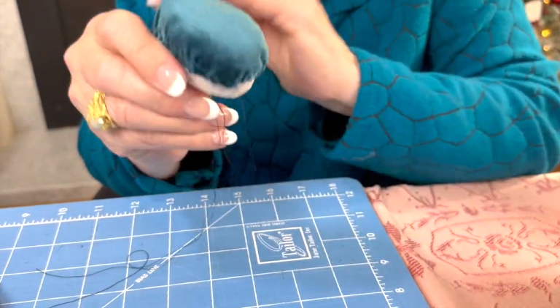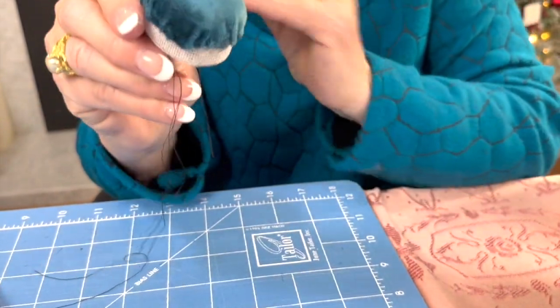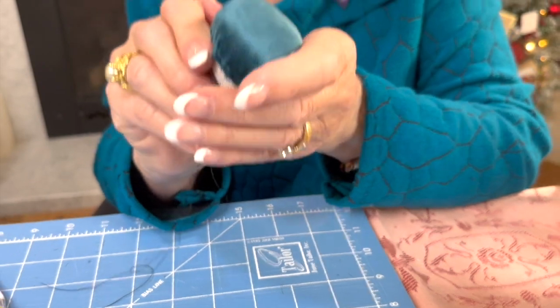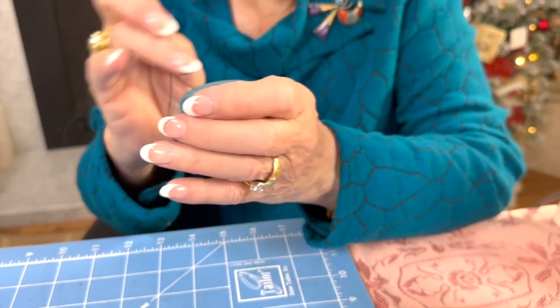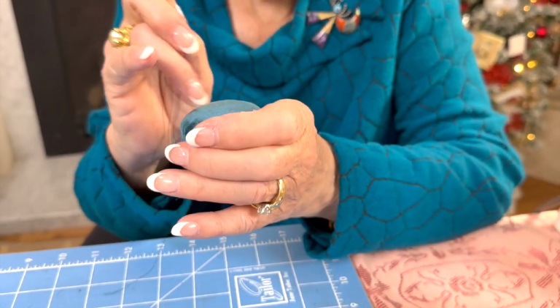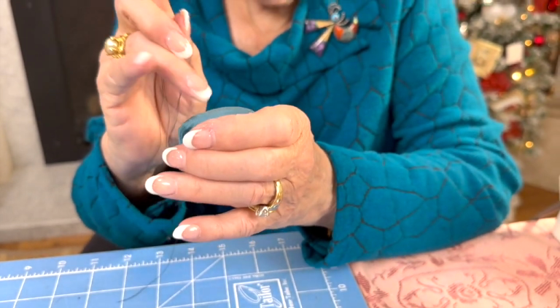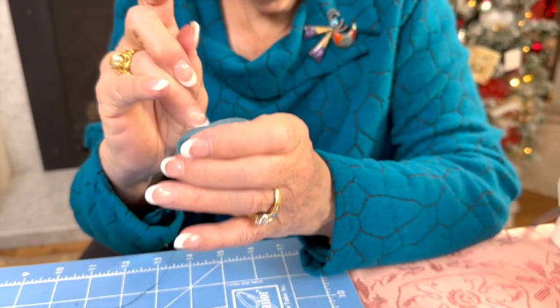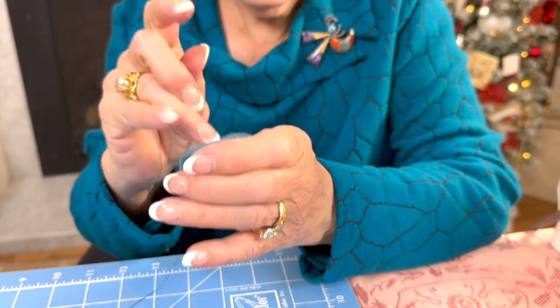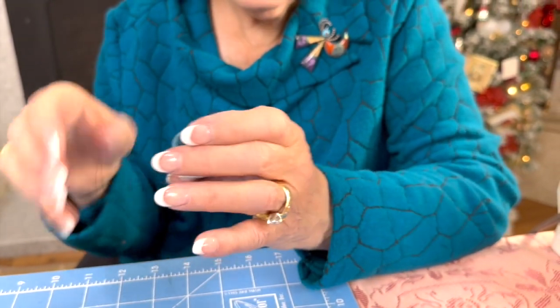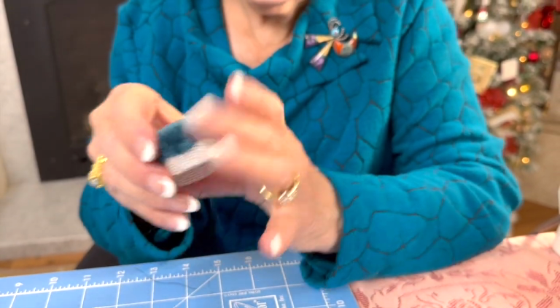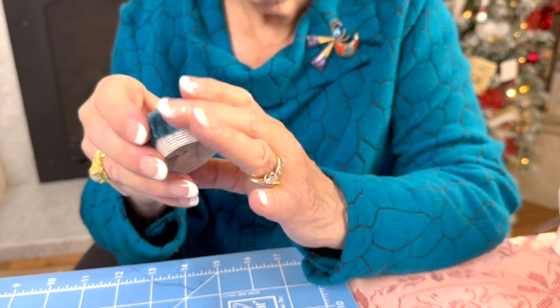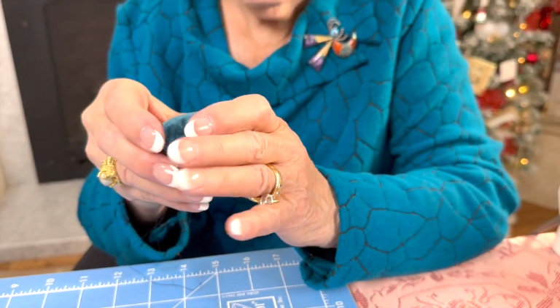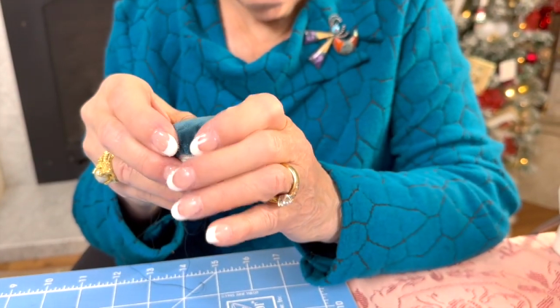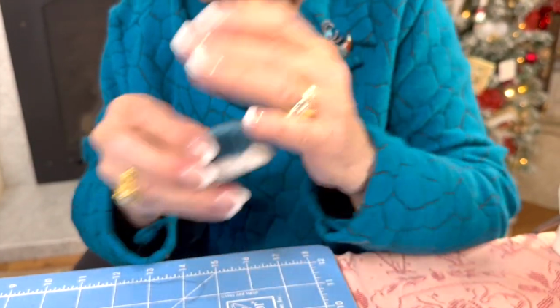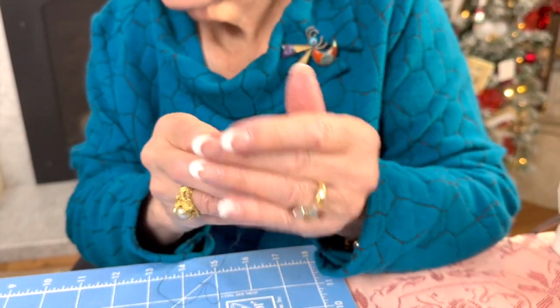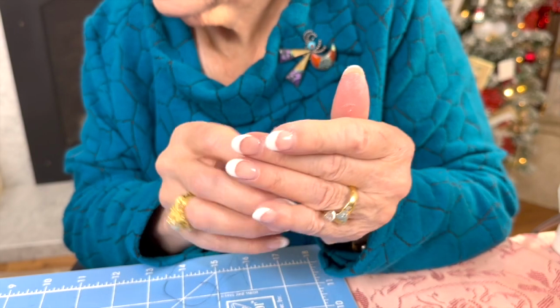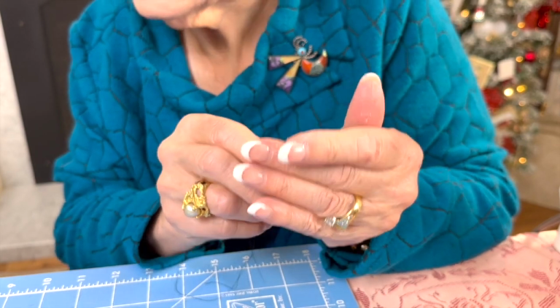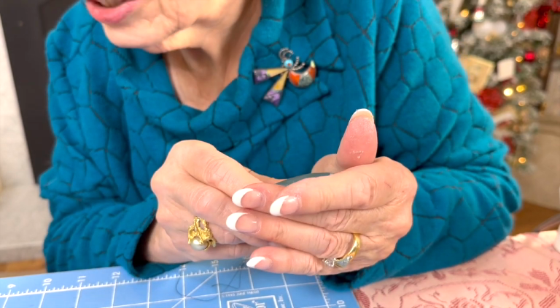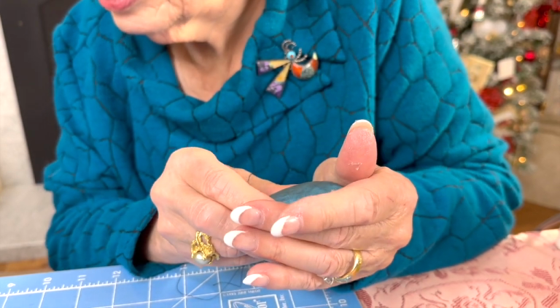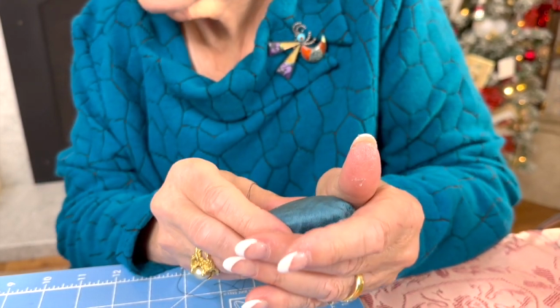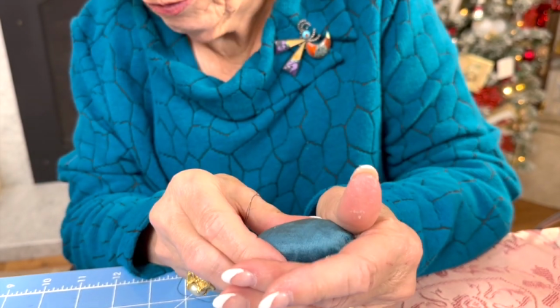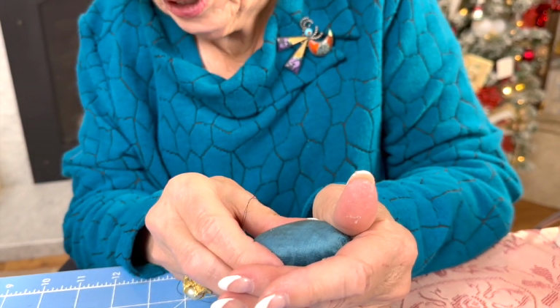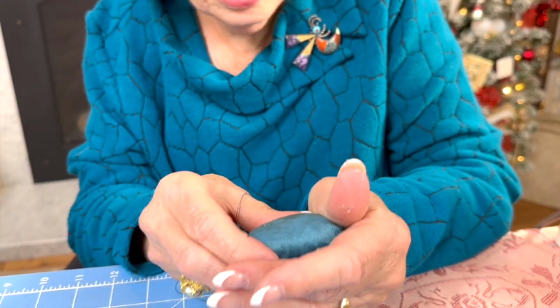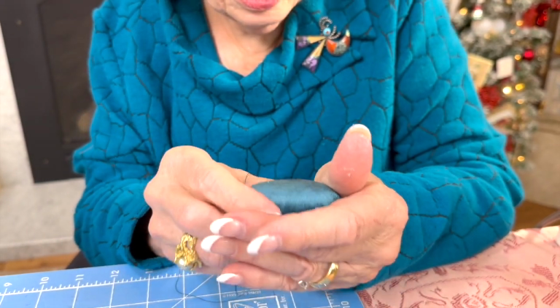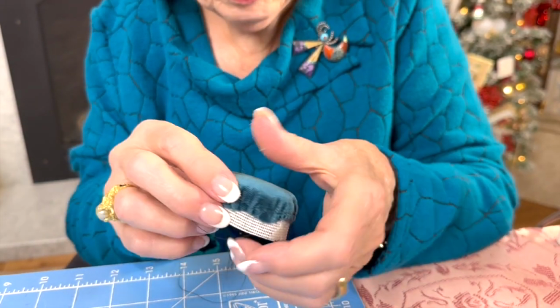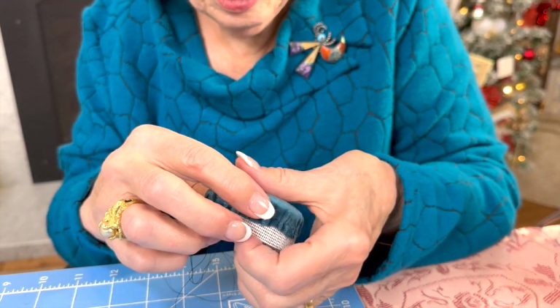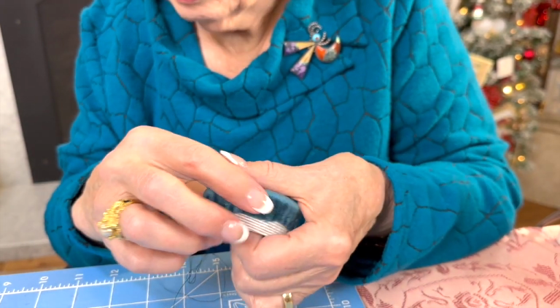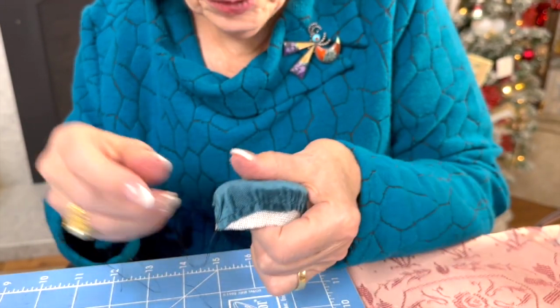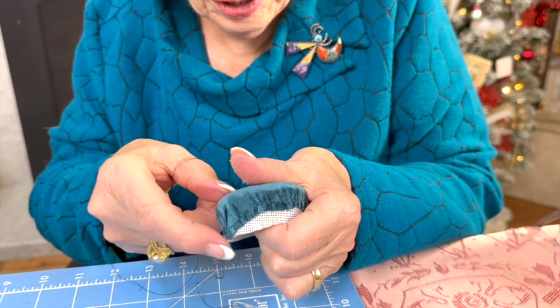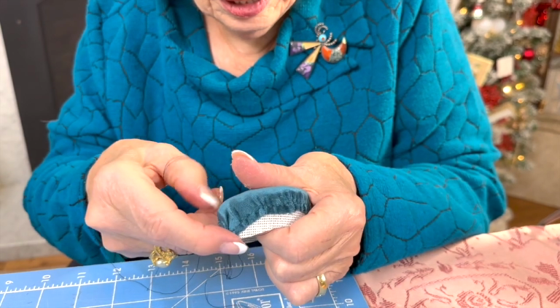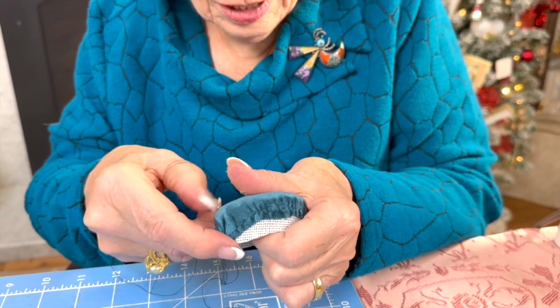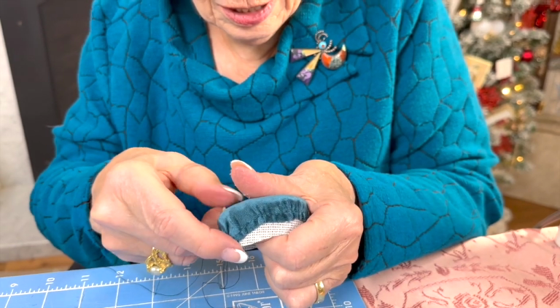That looks gorgeous. Now we're going to start the lining, so I think we'll stop for a minute, let this set up, and then we'll start the lining. We'll be back.